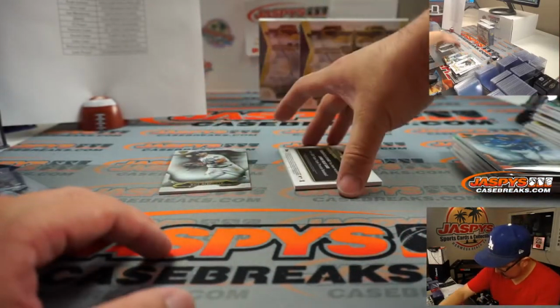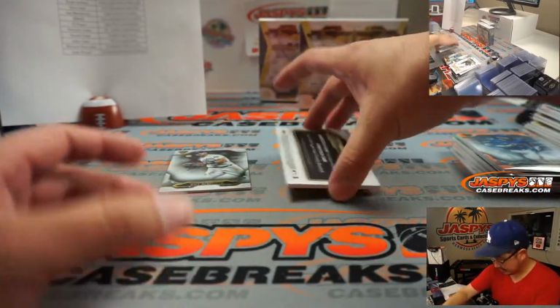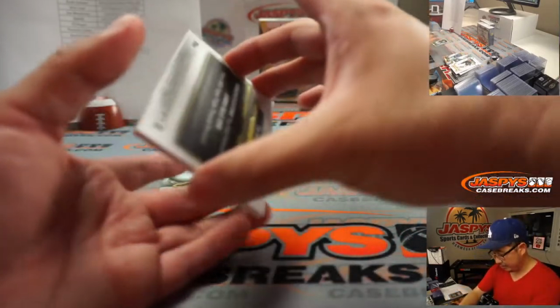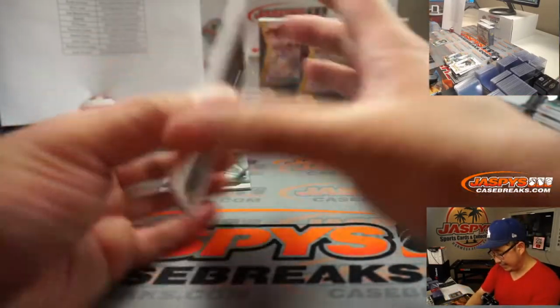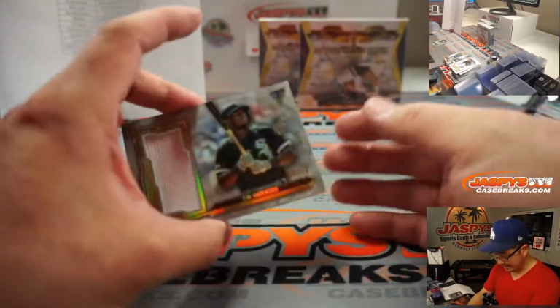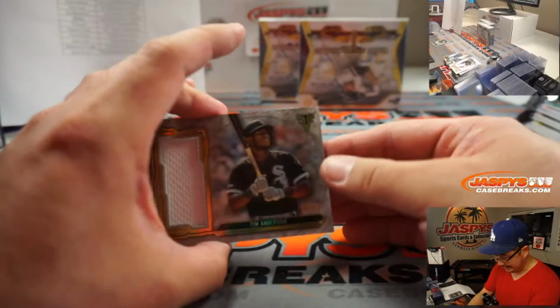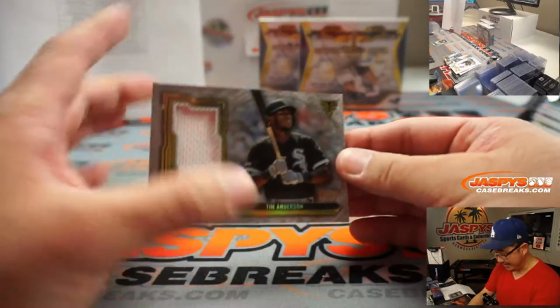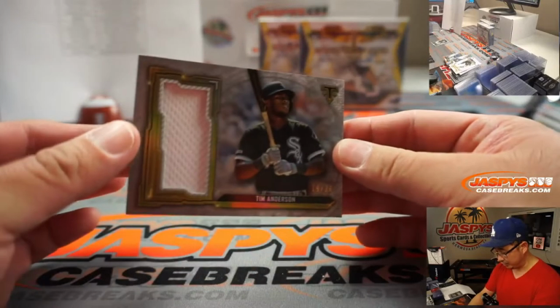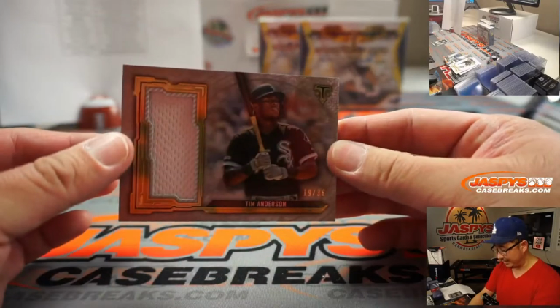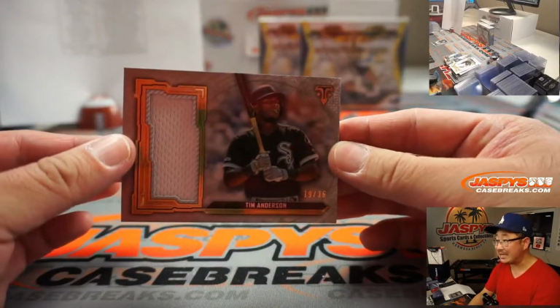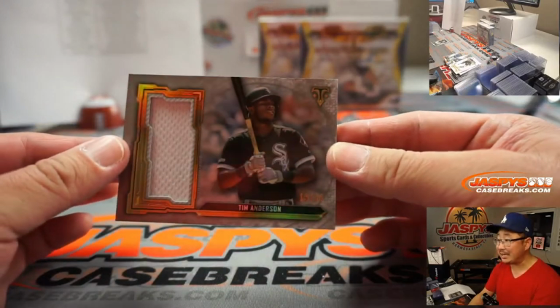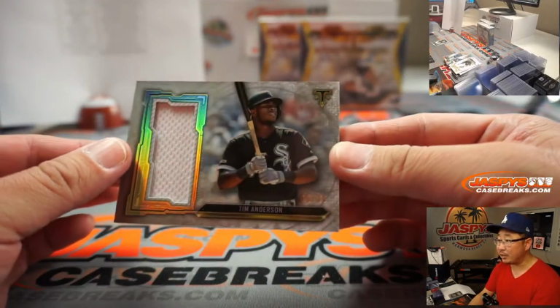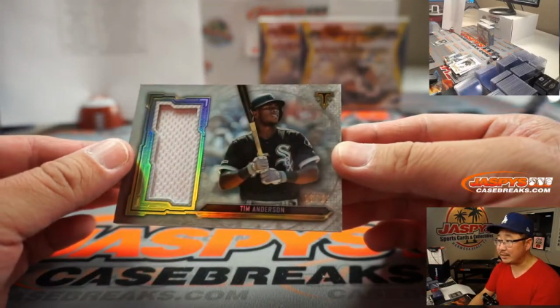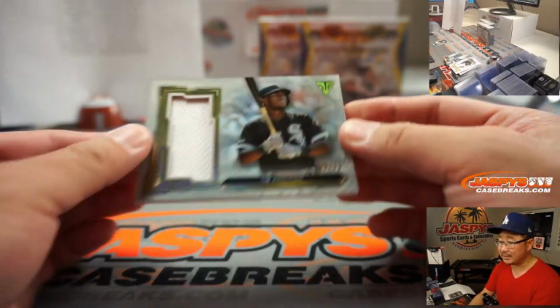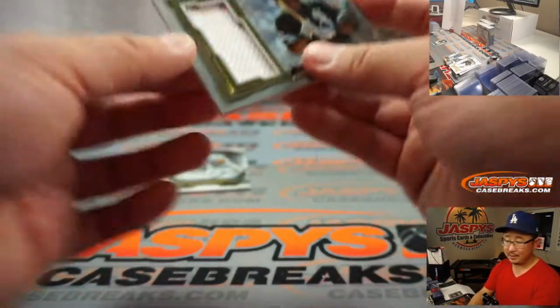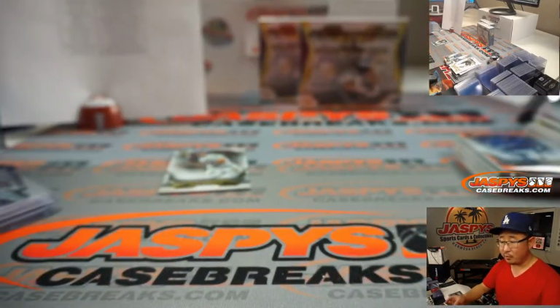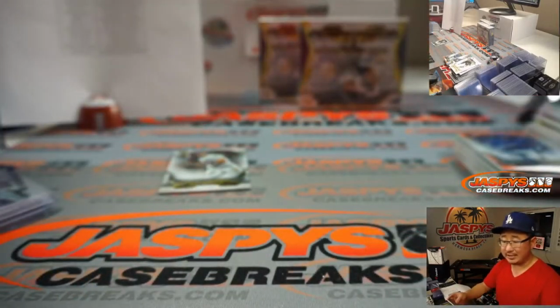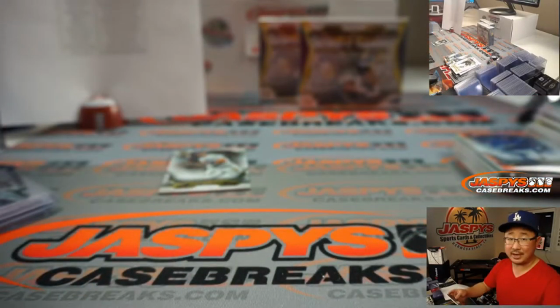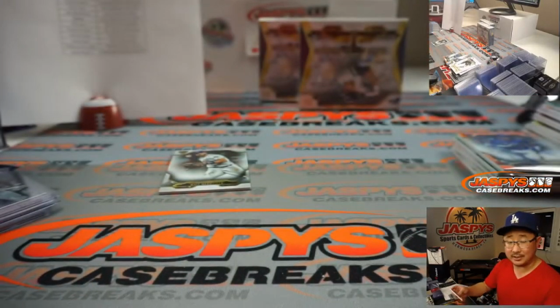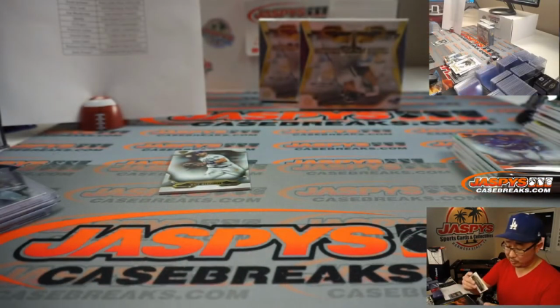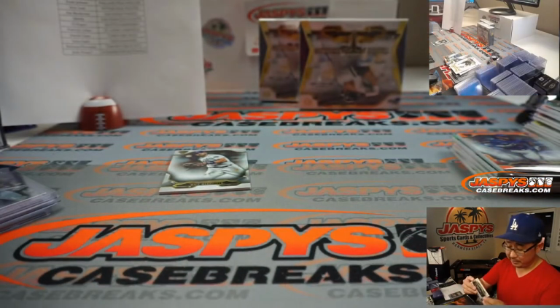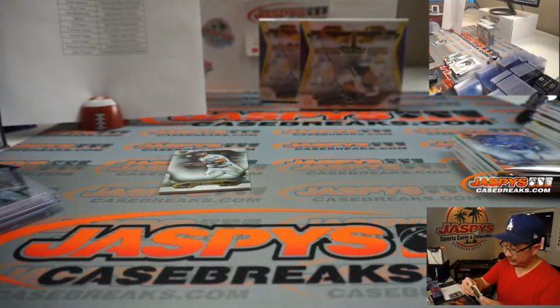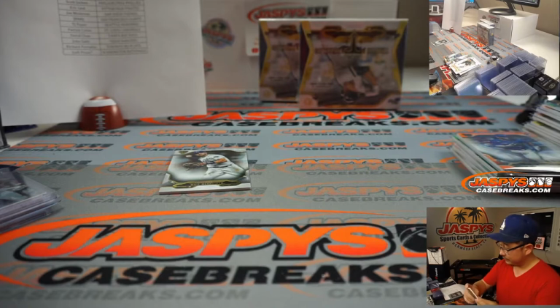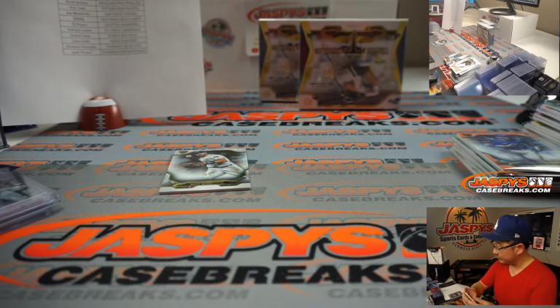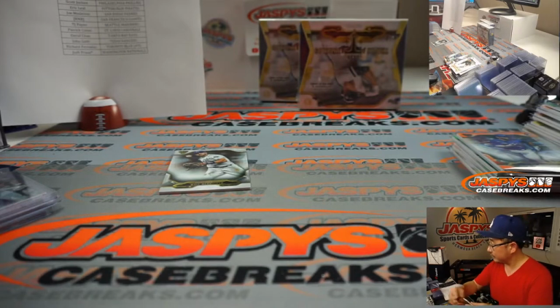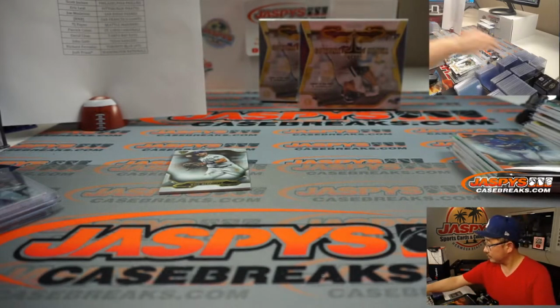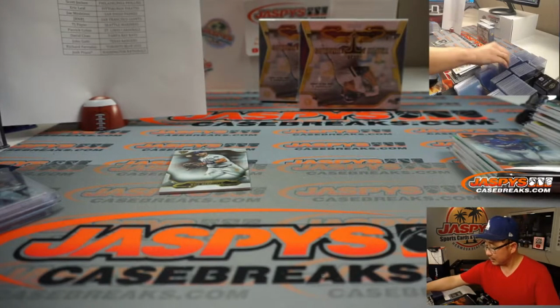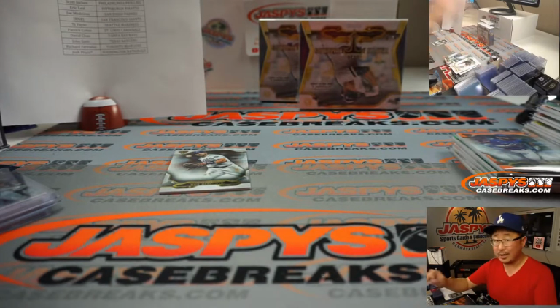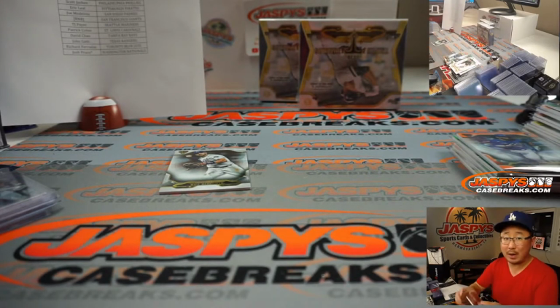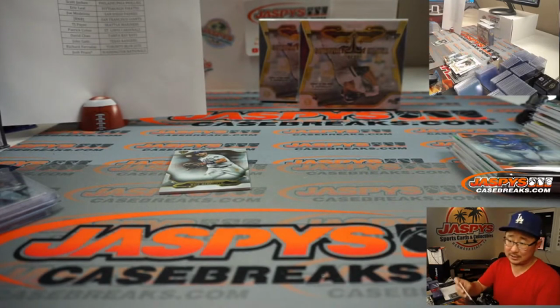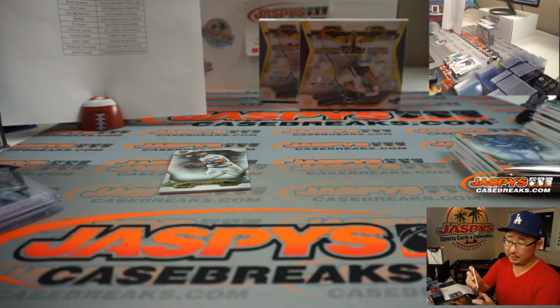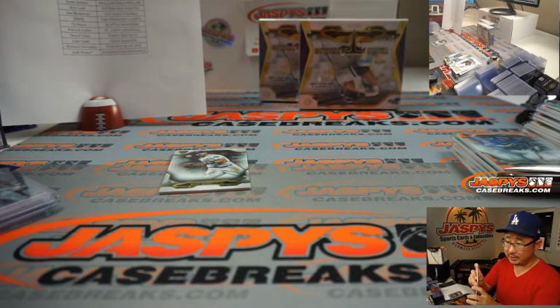And then we've got Tim Anderson relic, 19 out of 36, for the Southsiders this time. Chris Peet. Two boxes to go, ladies and gentlemen.